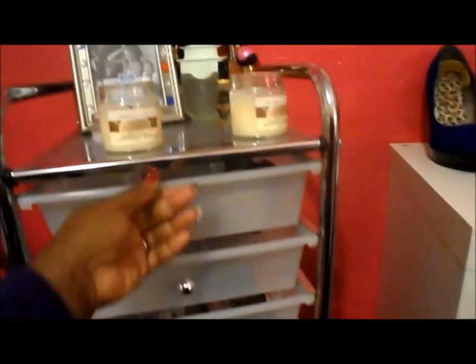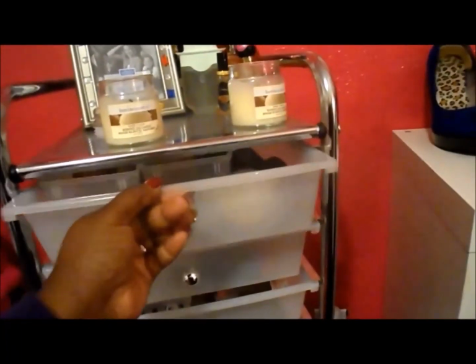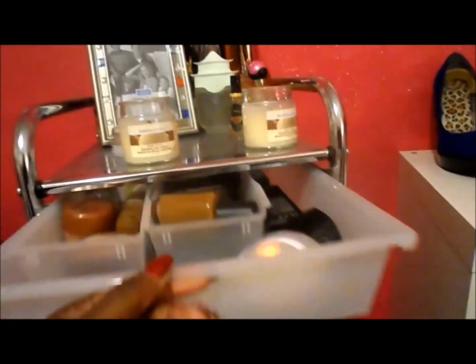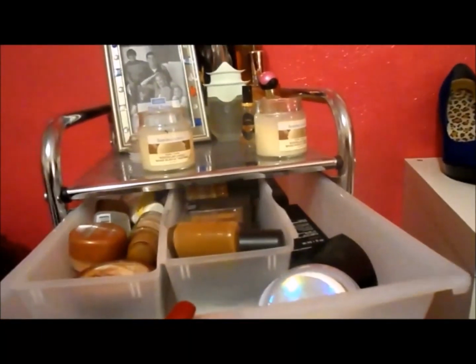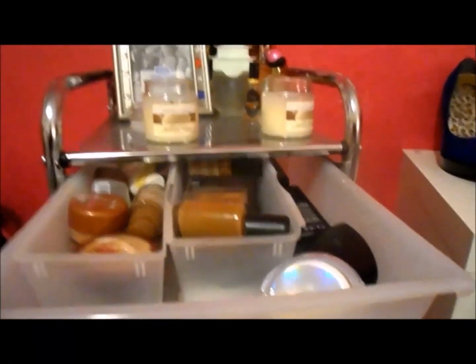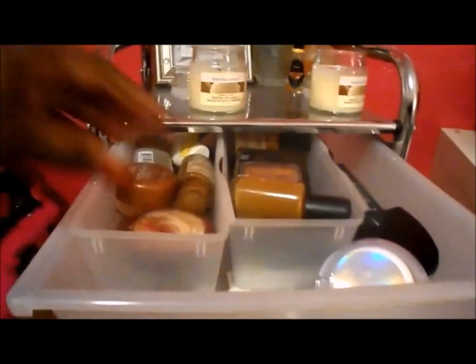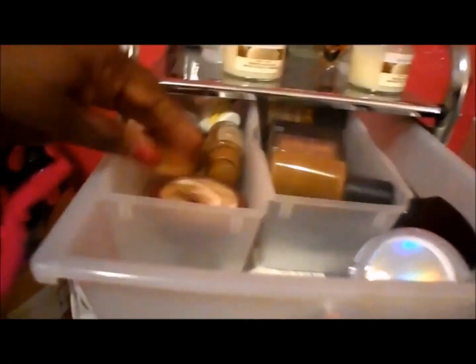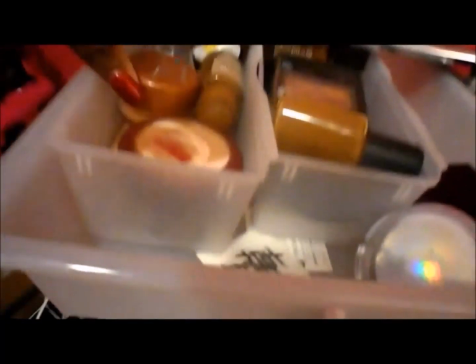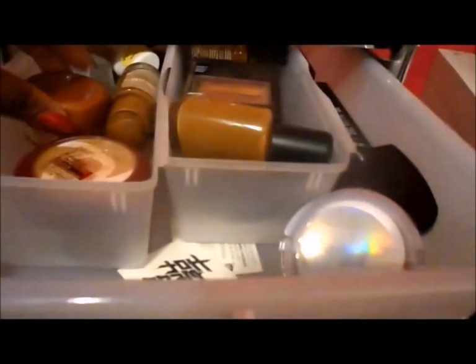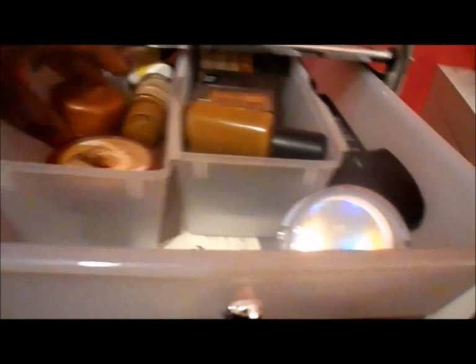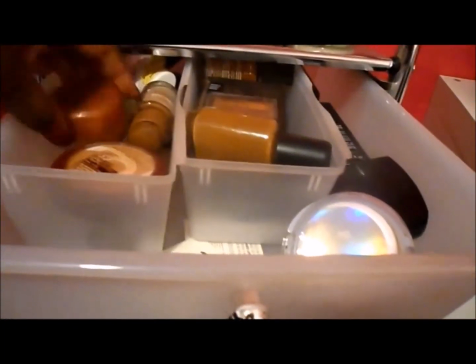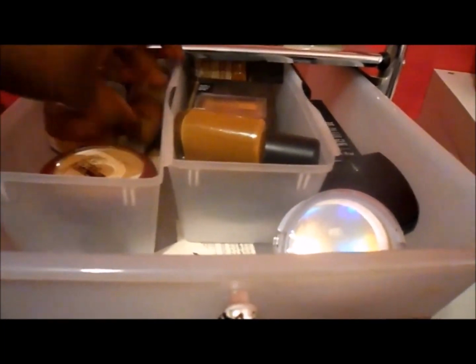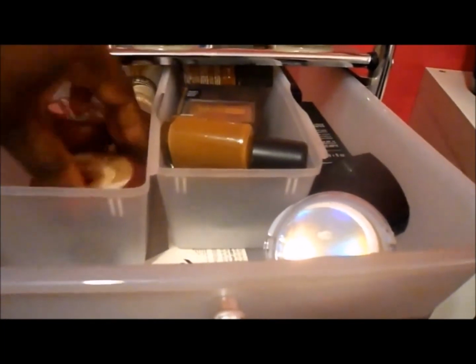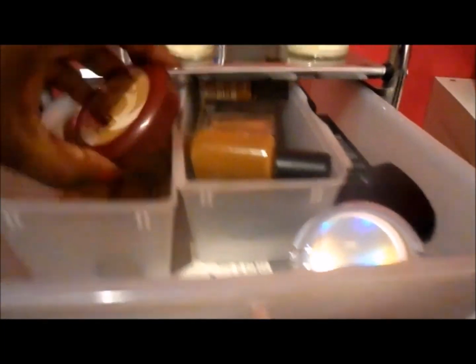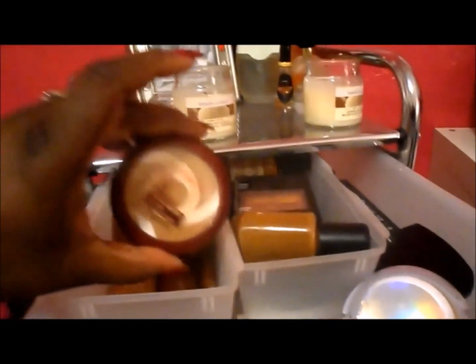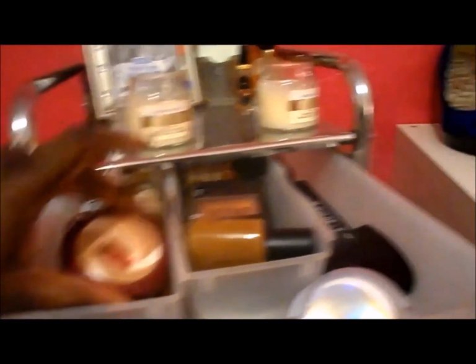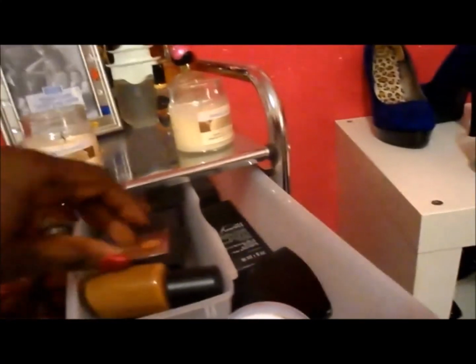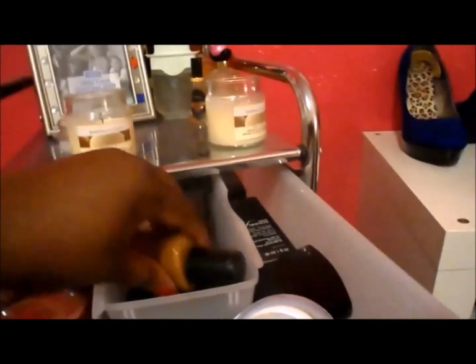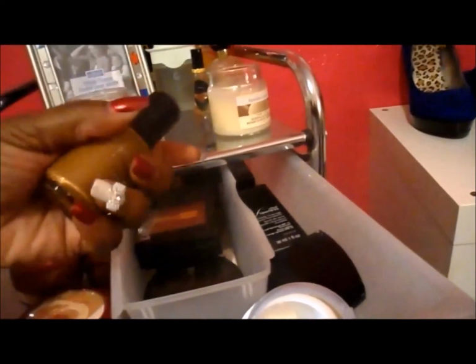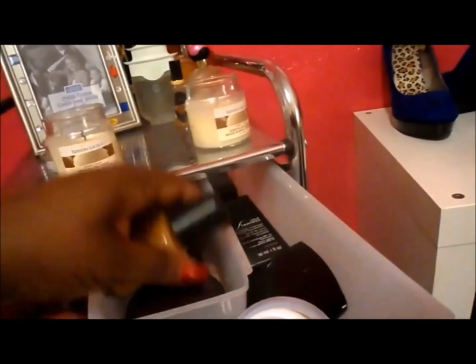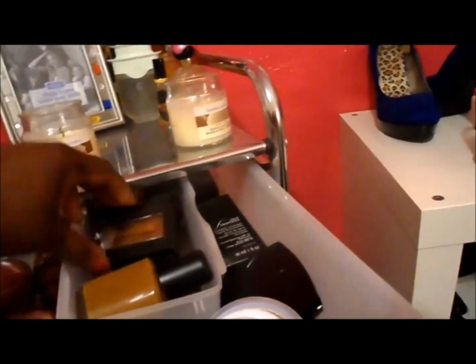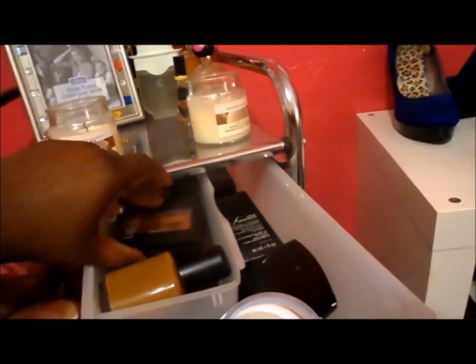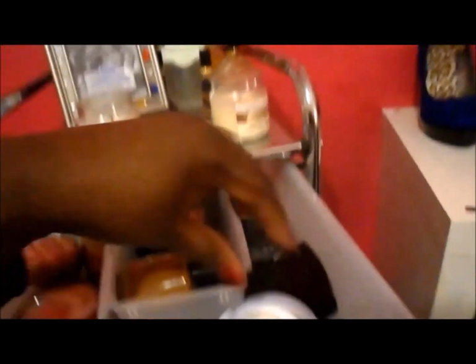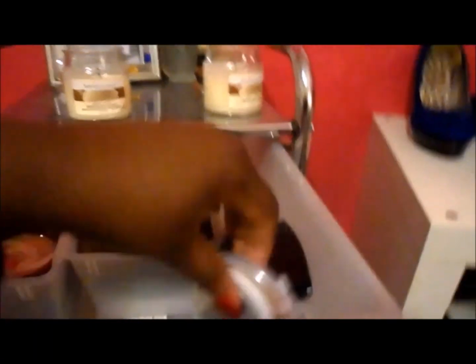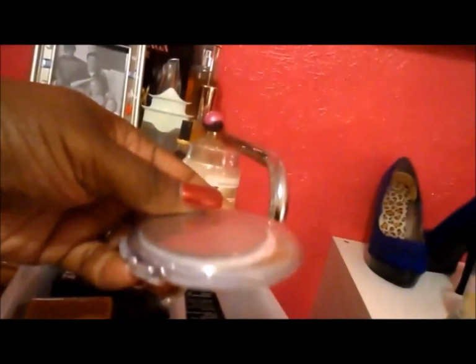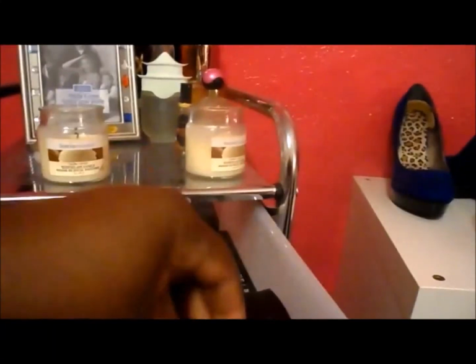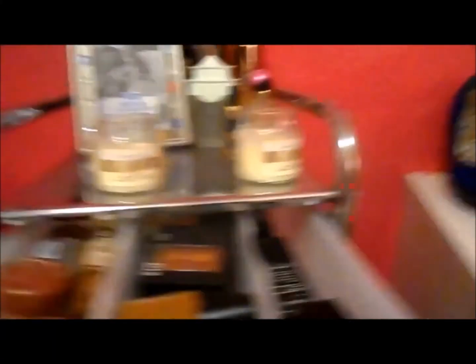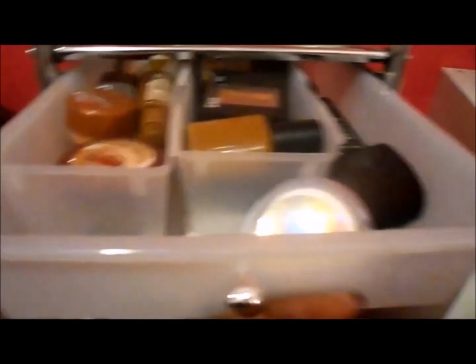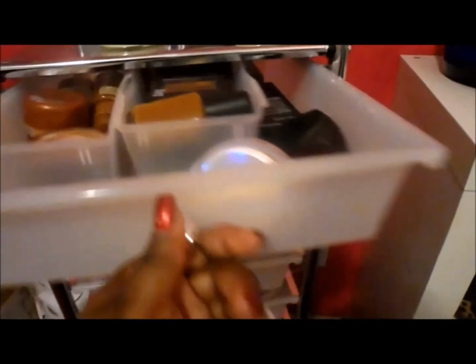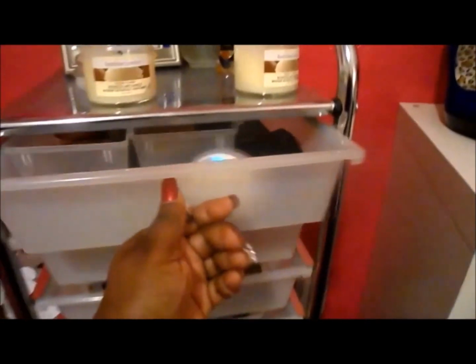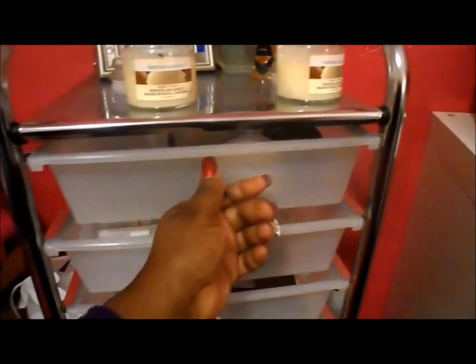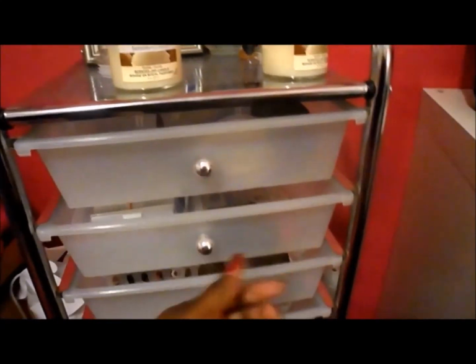Inside this drawer is just different foundations and powders - you name it, if it's got something to do with foundation, it's in that drawer.